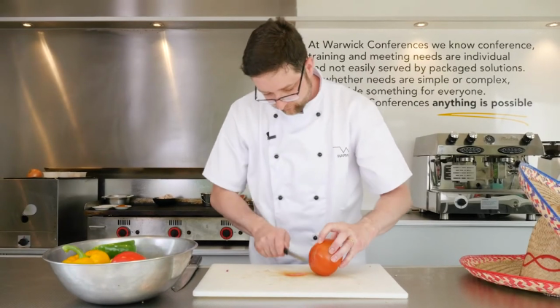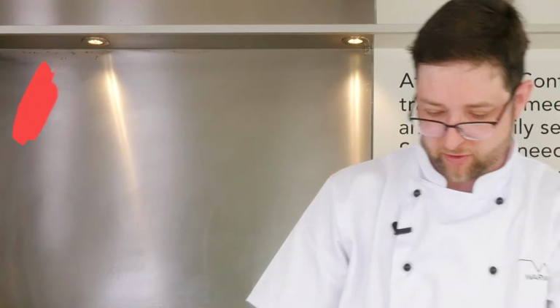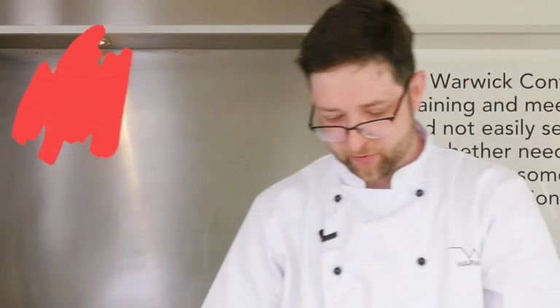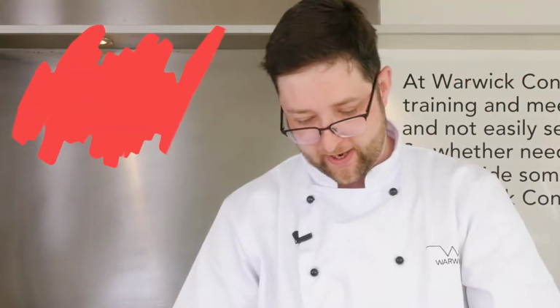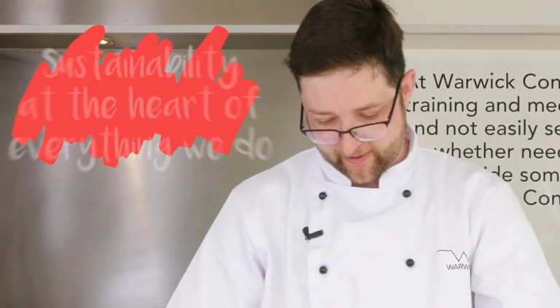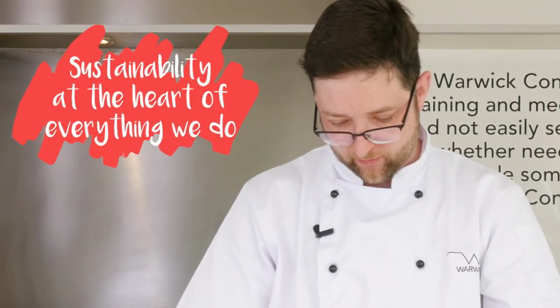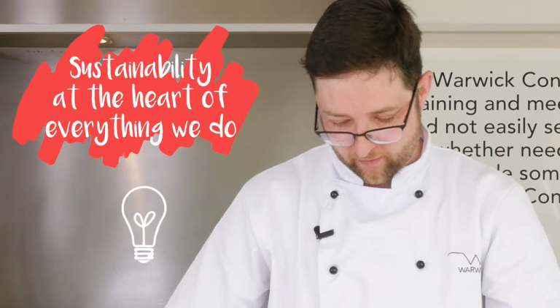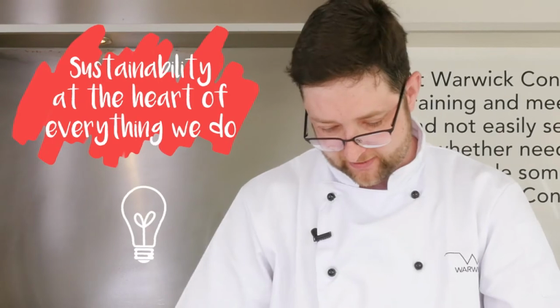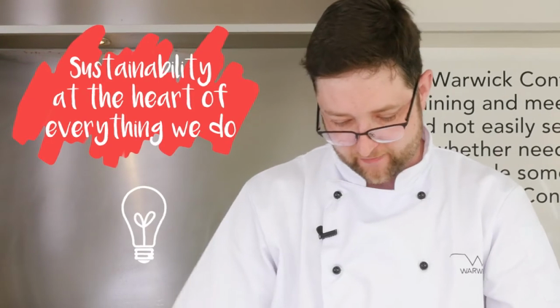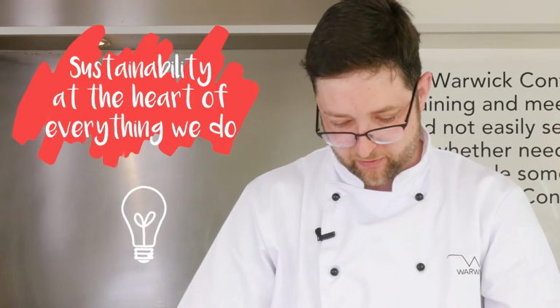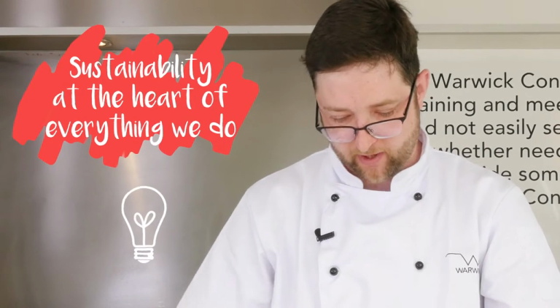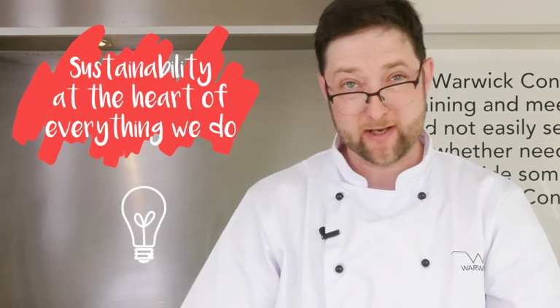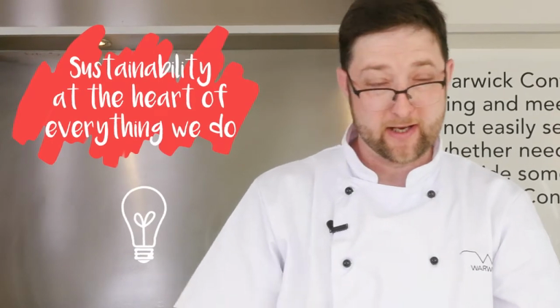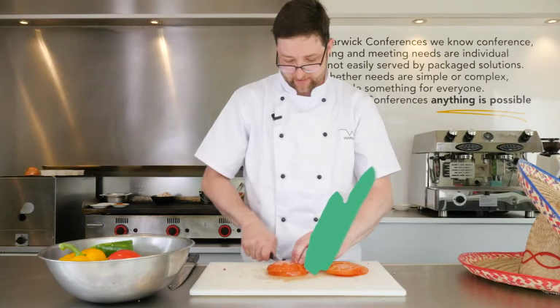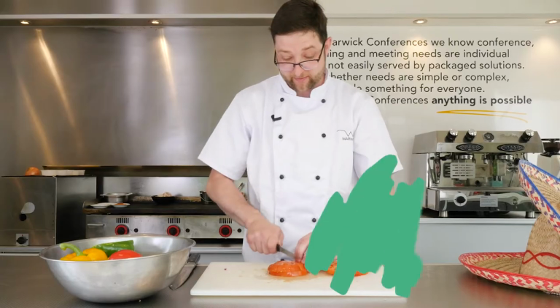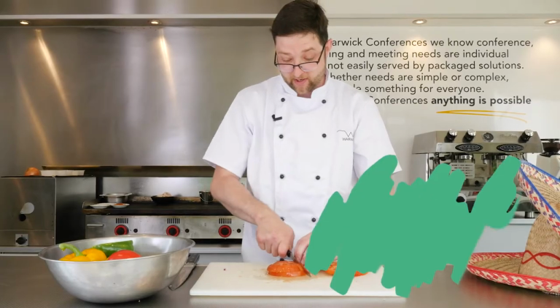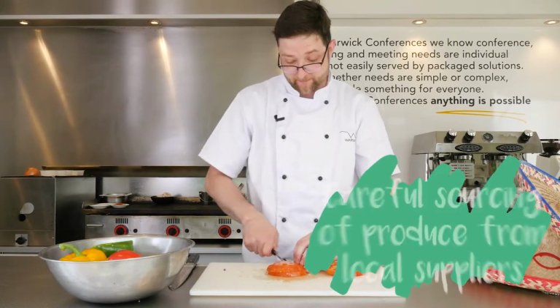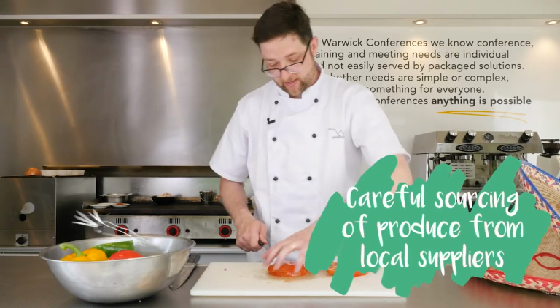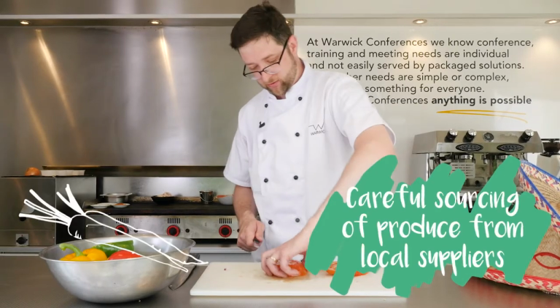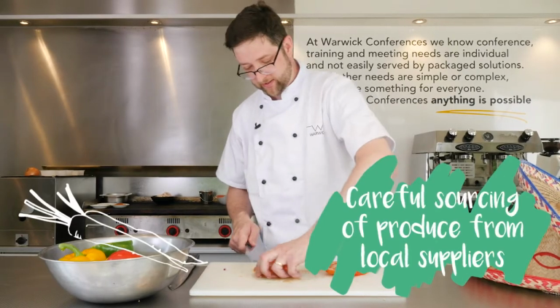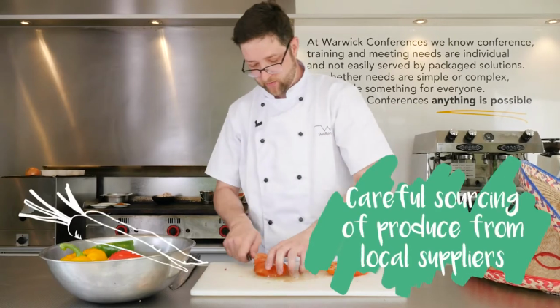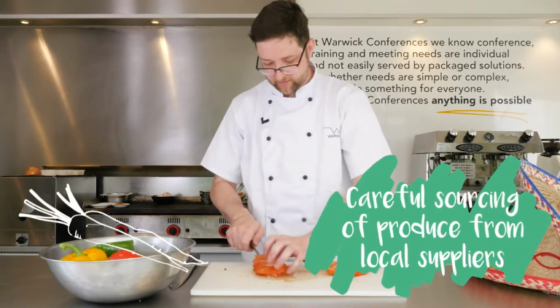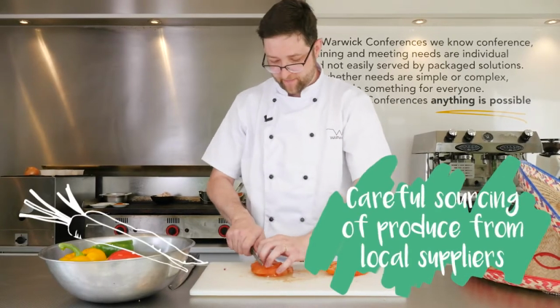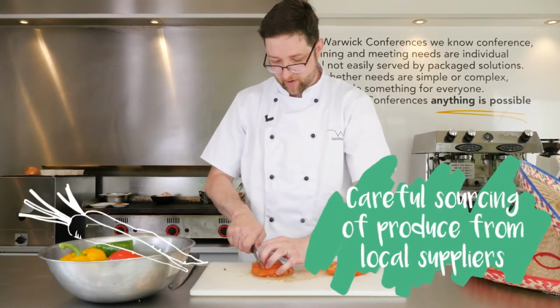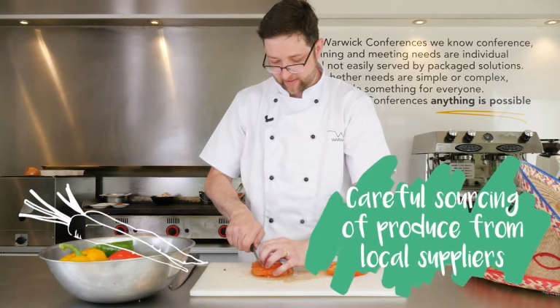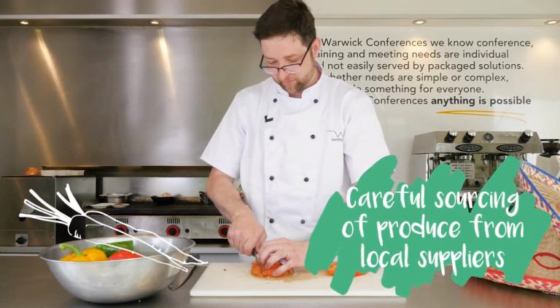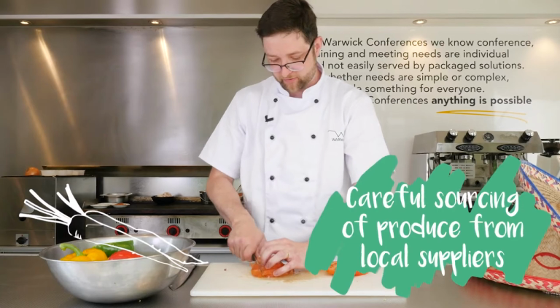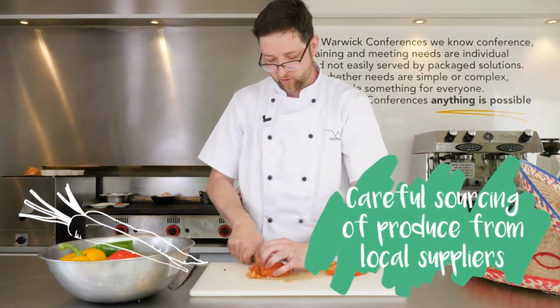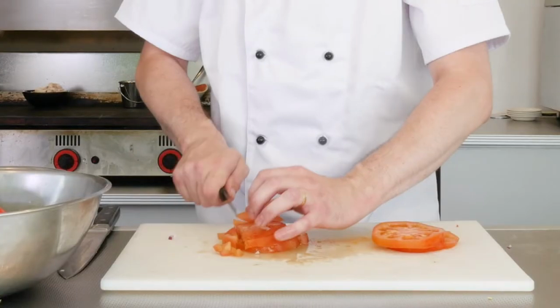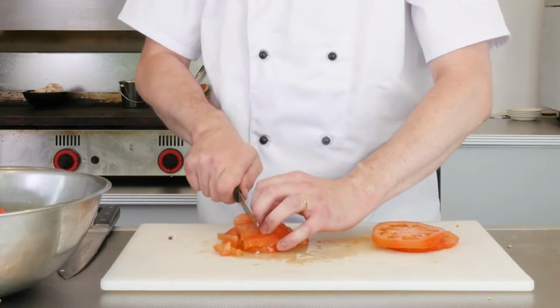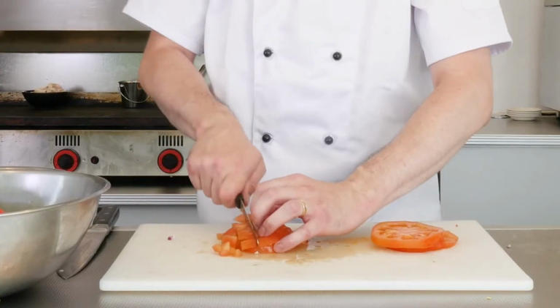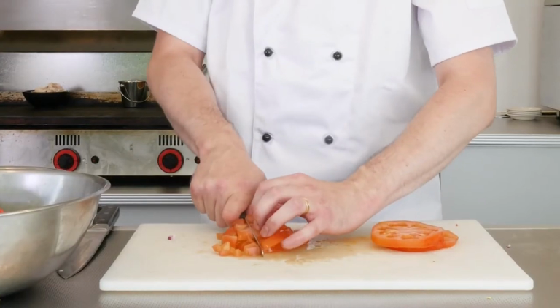All the vegetables we have here at Wild Conferences come from a local supplier. It's in Lerner Spa, called East Sidwells, and they buy most produce from Worcester and Evesham.